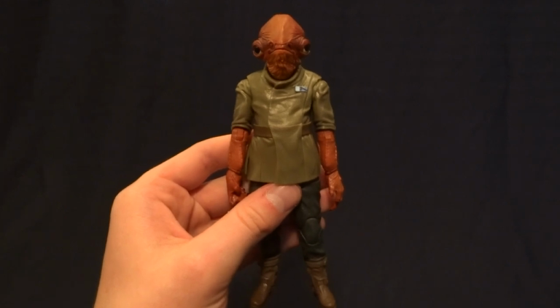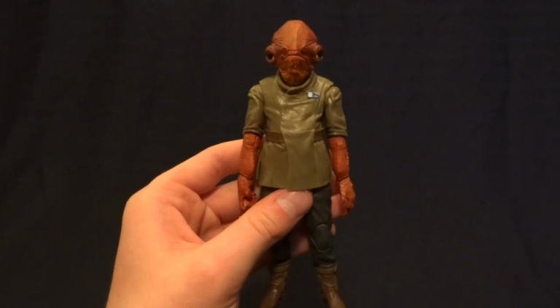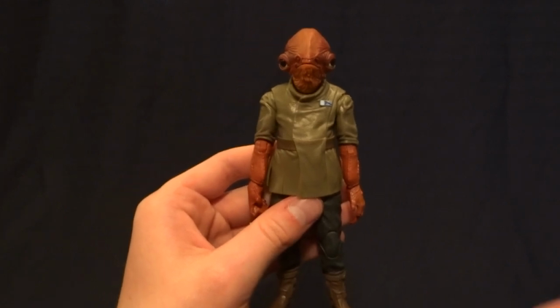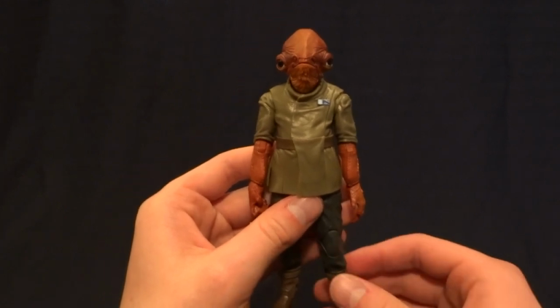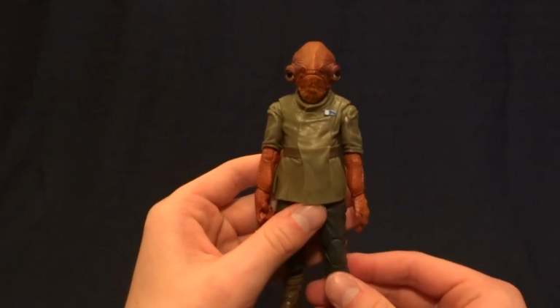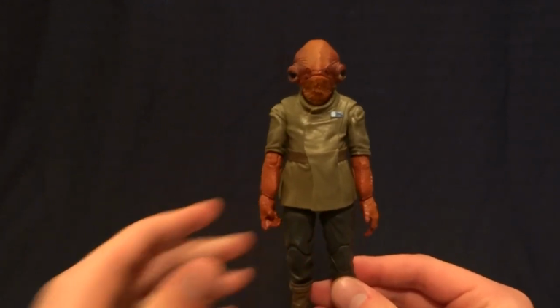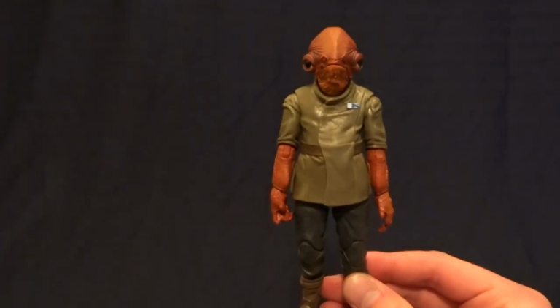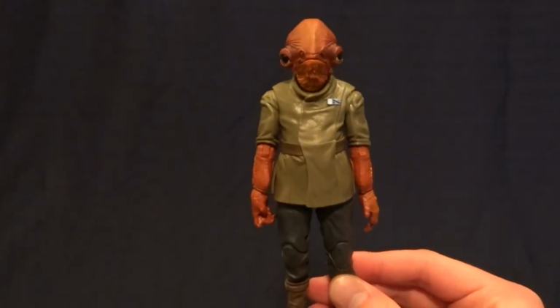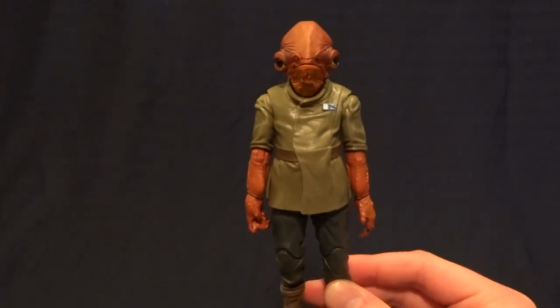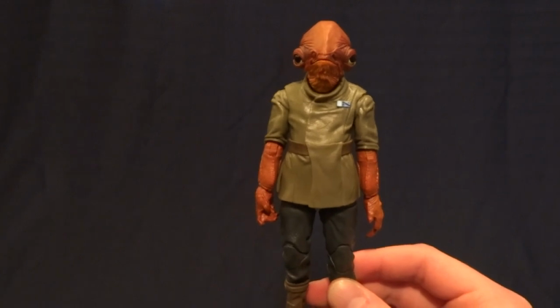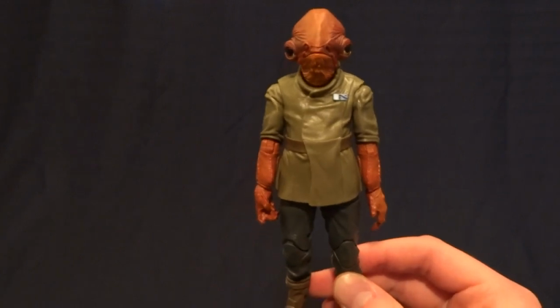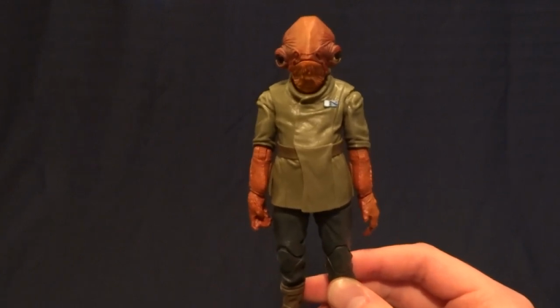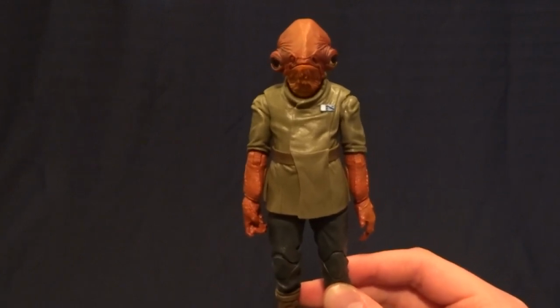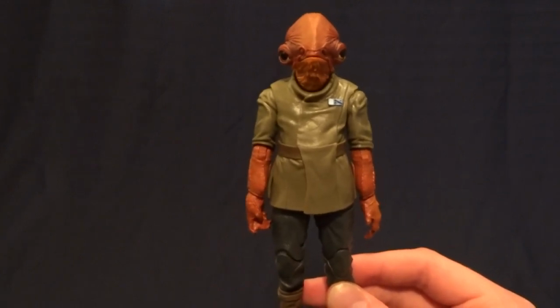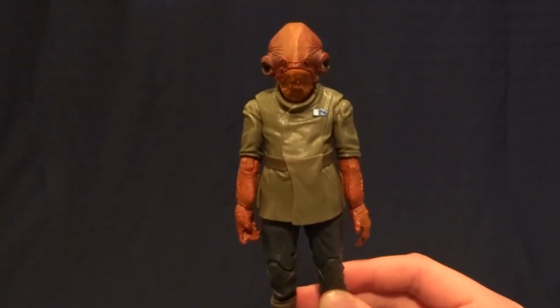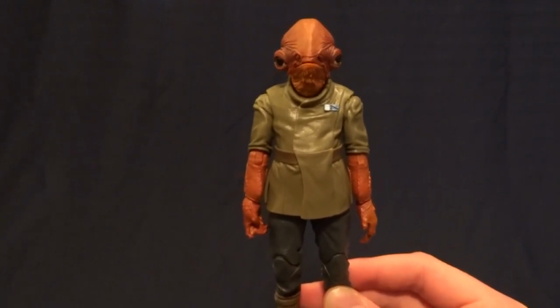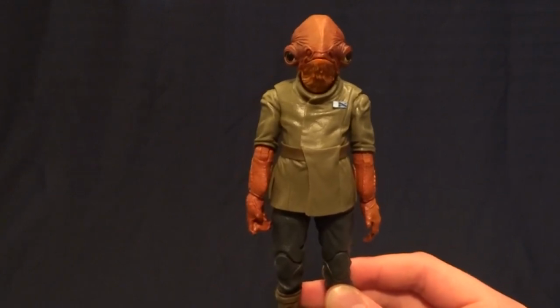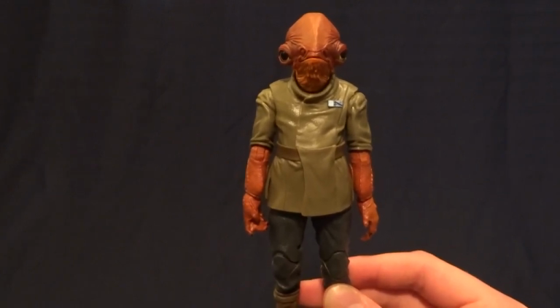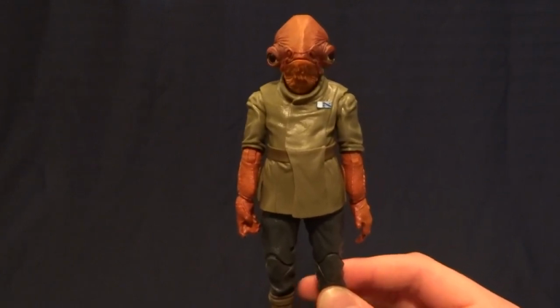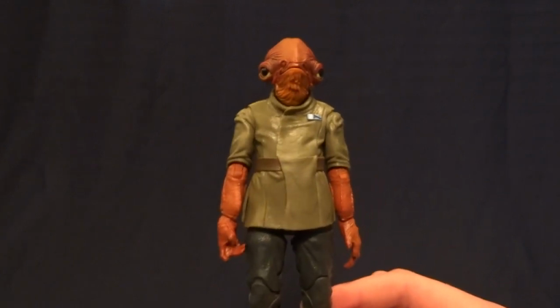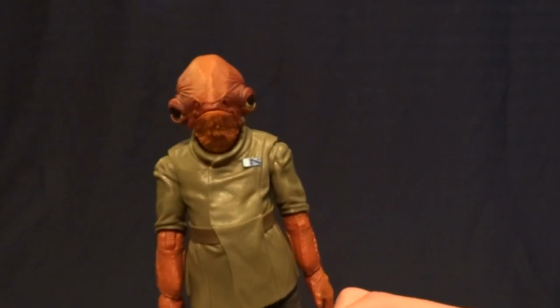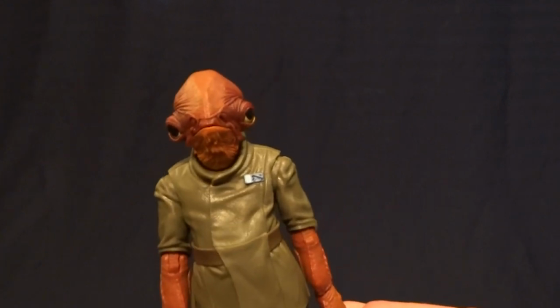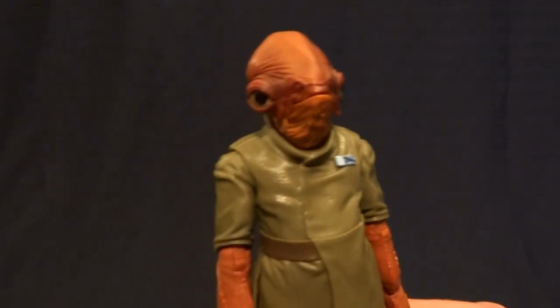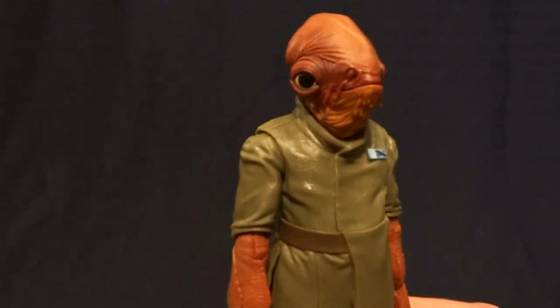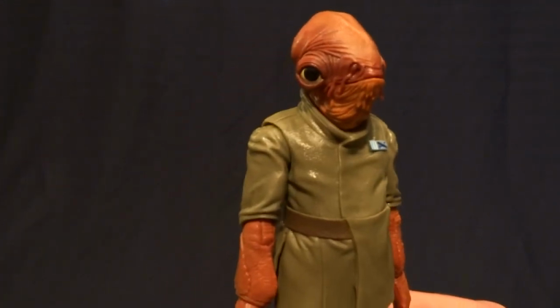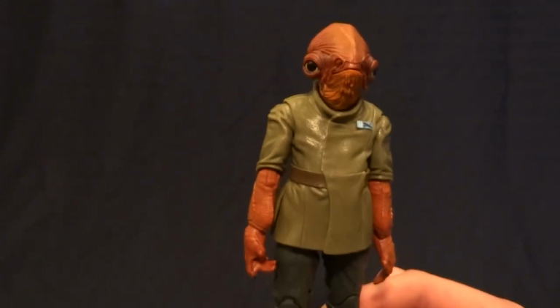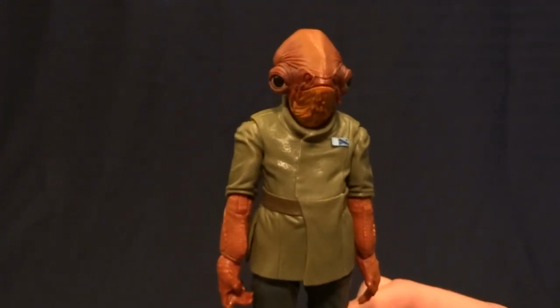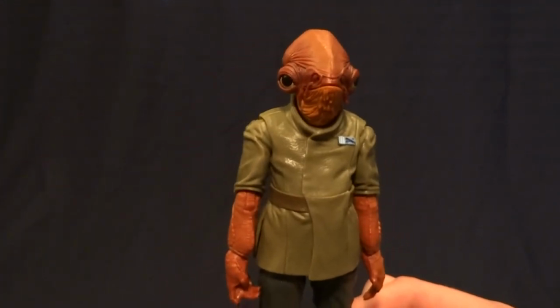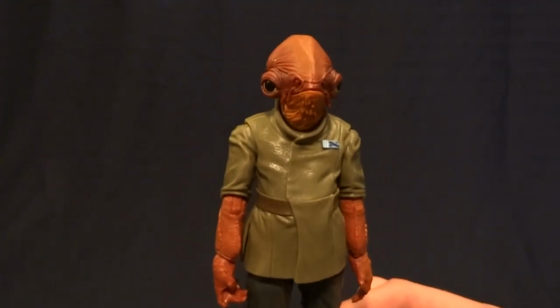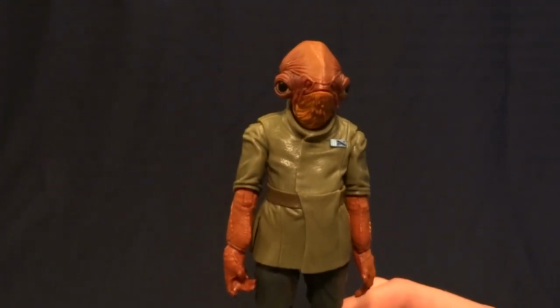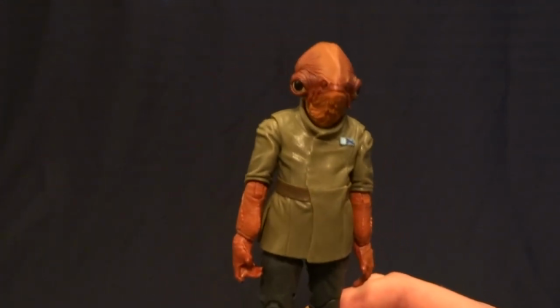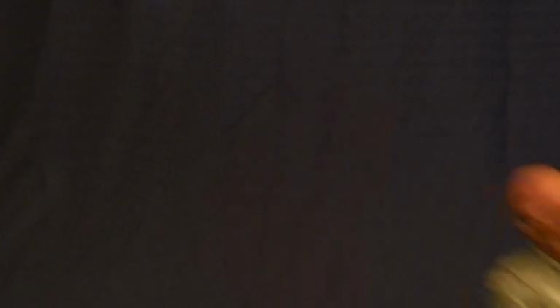Hey guys, what's up? It's Rygar the Destroyer and today we're going to be looking at Admiral Ackbar from the Toys R Us exclusive Admiral Ackbar and First Order Officer 2-pack. This guy is absolutely fantastic, but before we take a closer look at him, let's go ahead and take a look at his packaging.